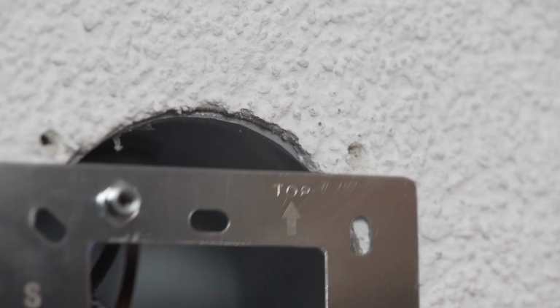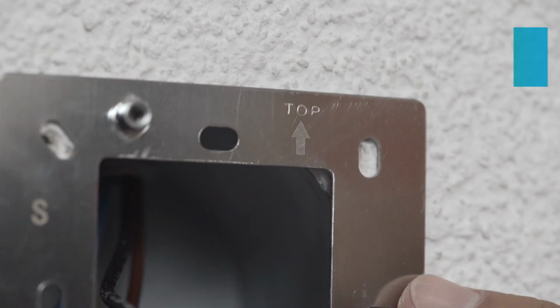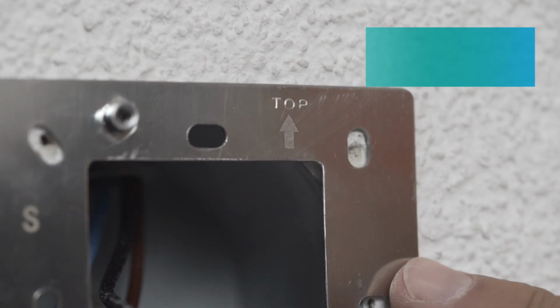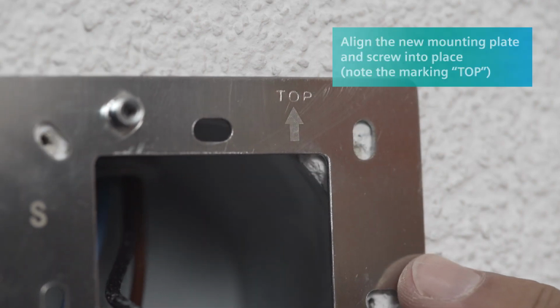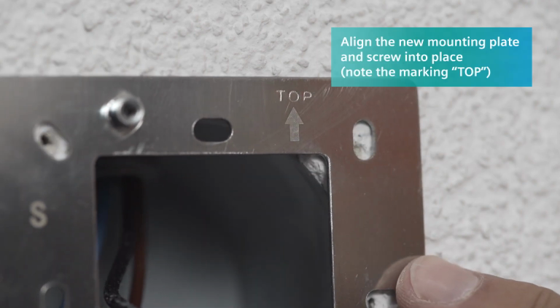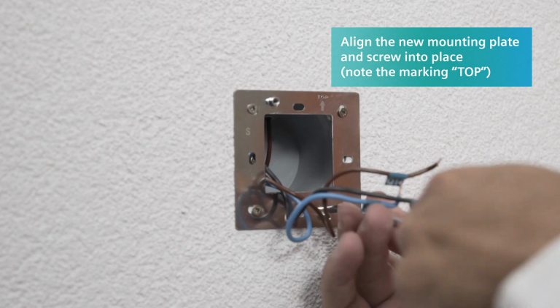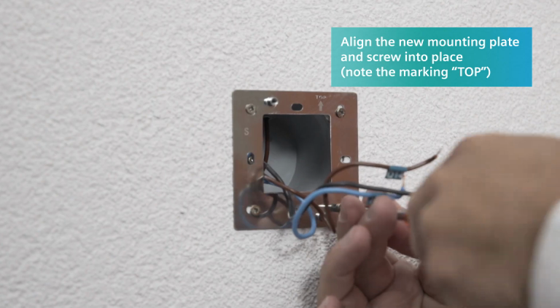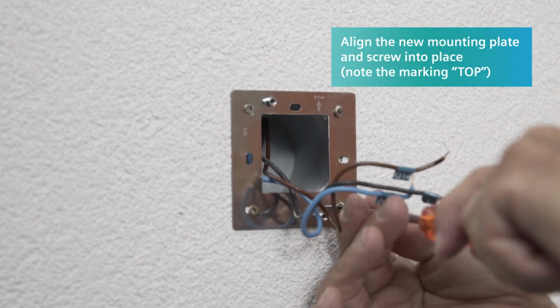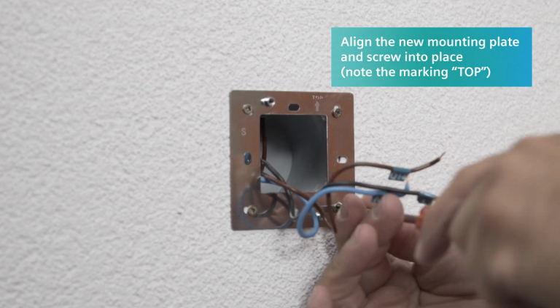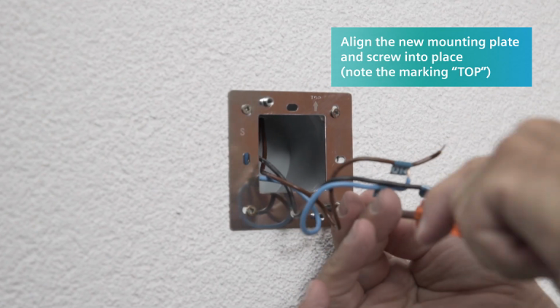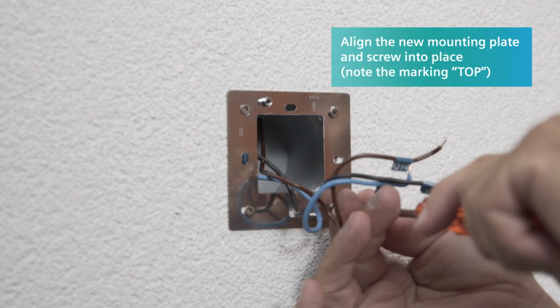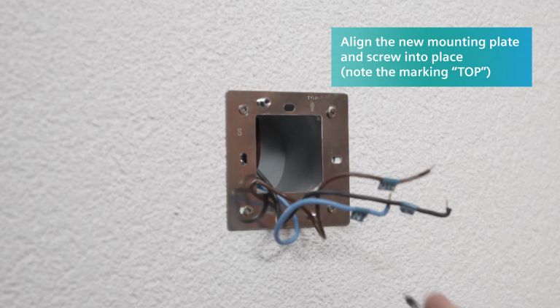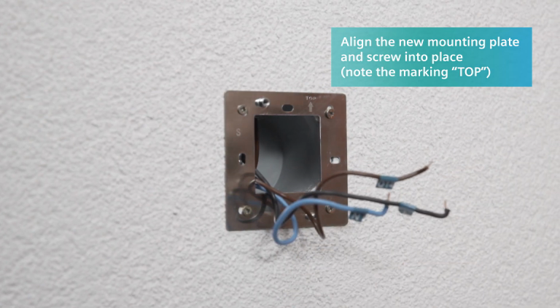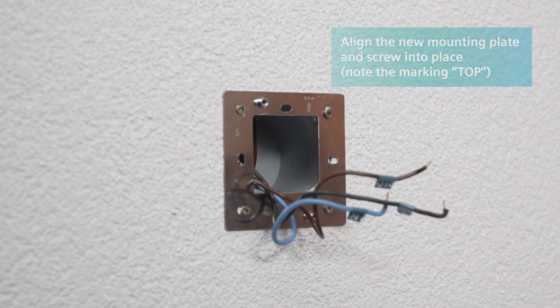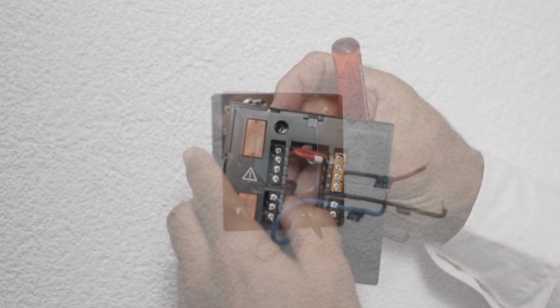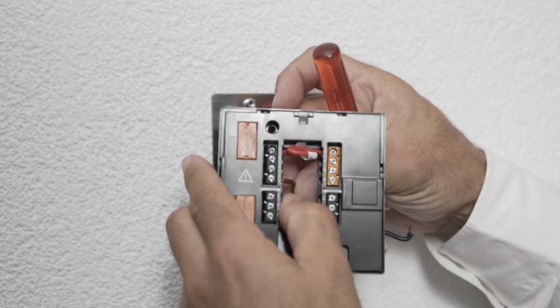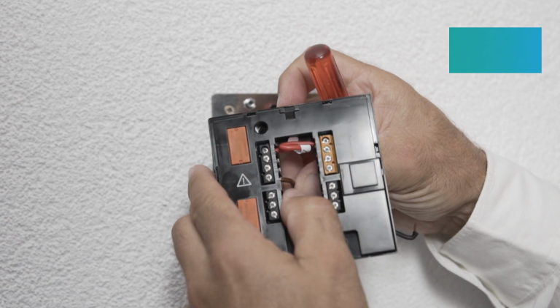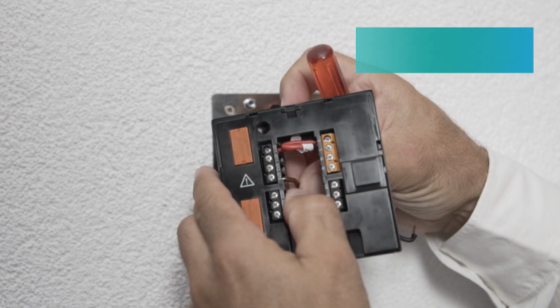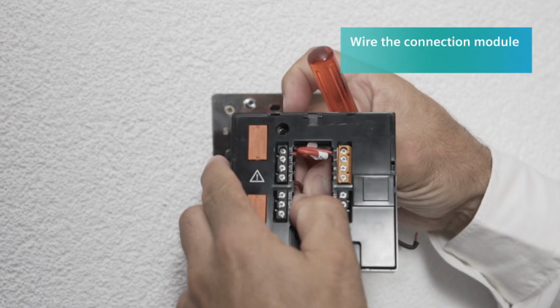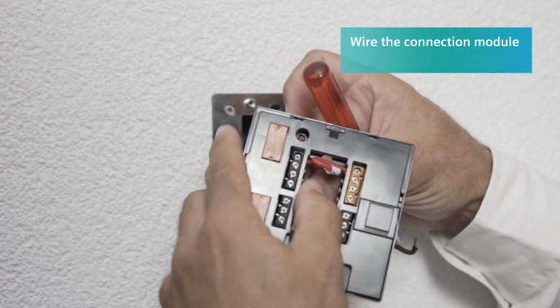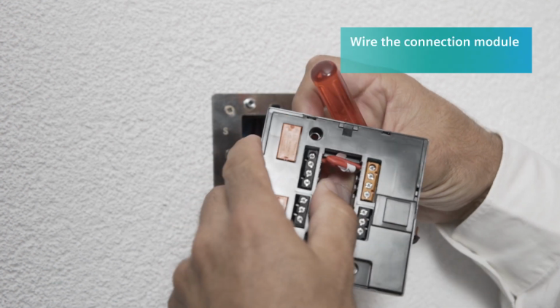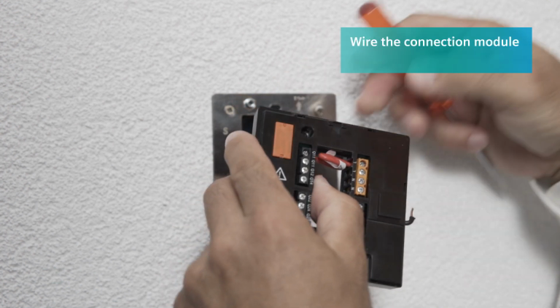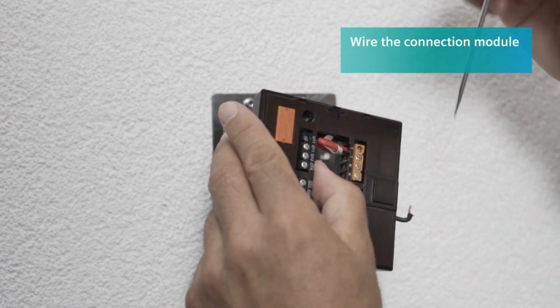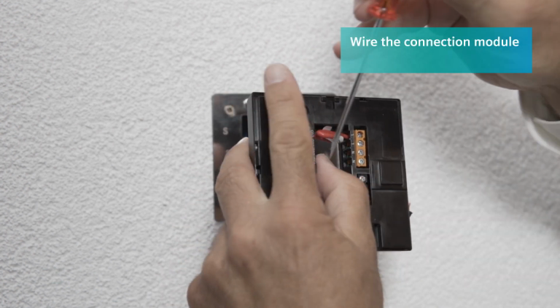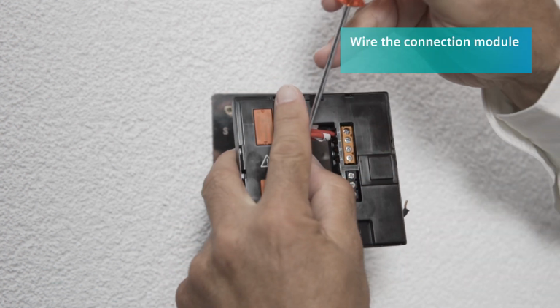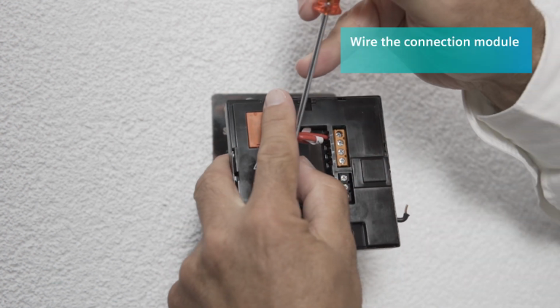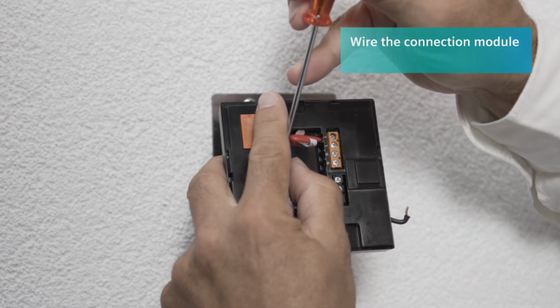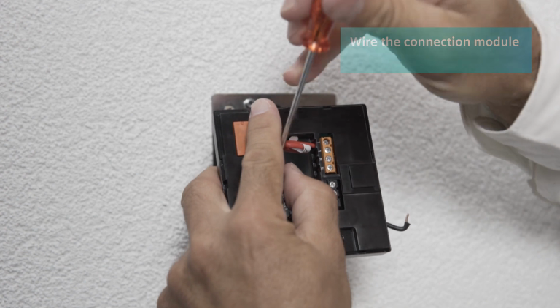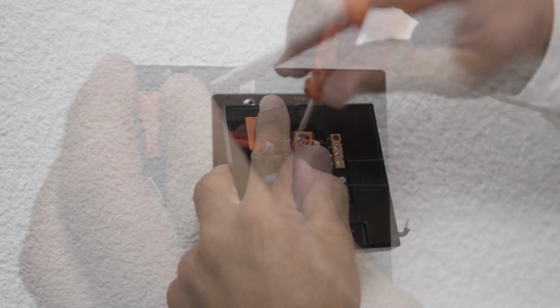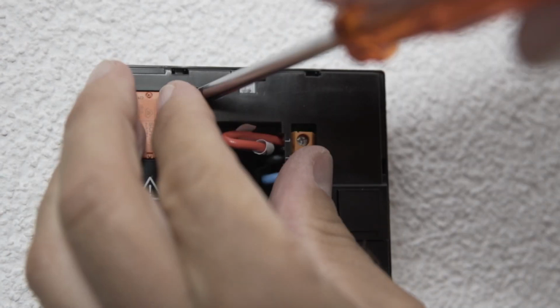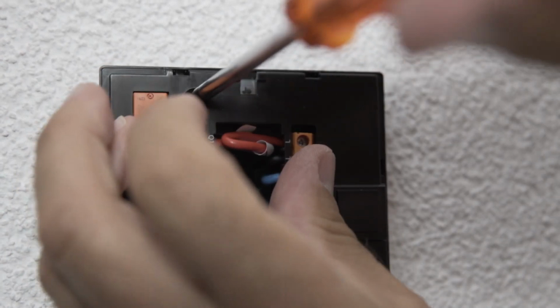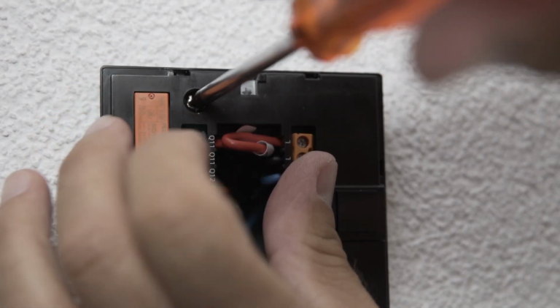Align the new mounting plate for the smart thermostat, being careful to note where it's marked top, and screw into place. Now connect the labeled wires to the matching terminals on the connection module, and then screw the module firmly to the mounting plate.